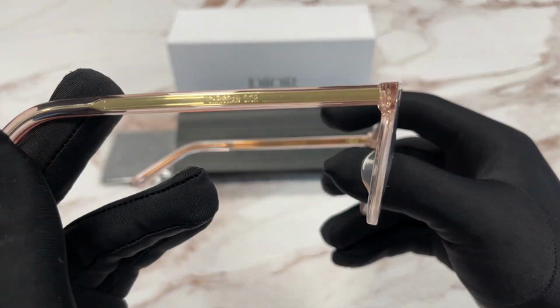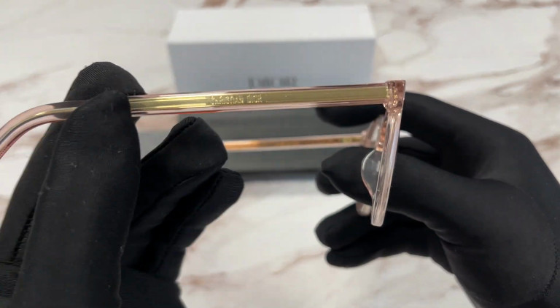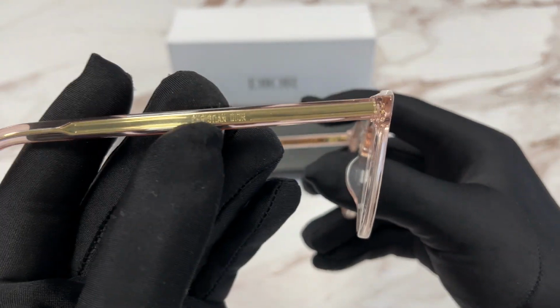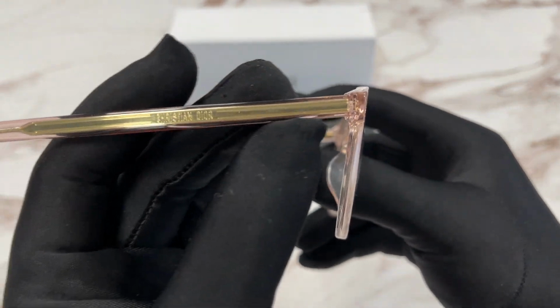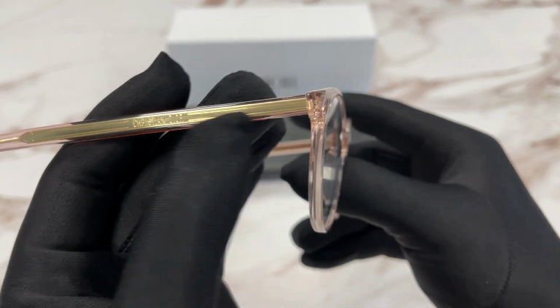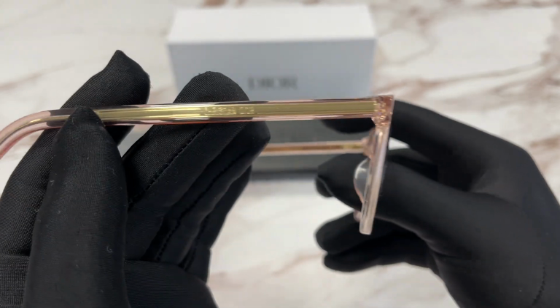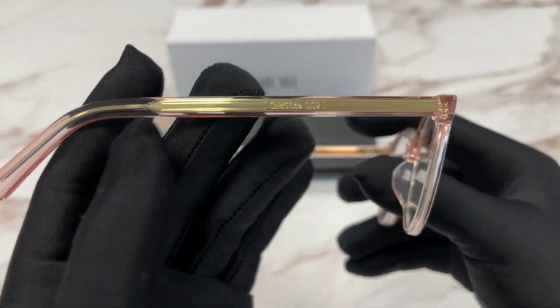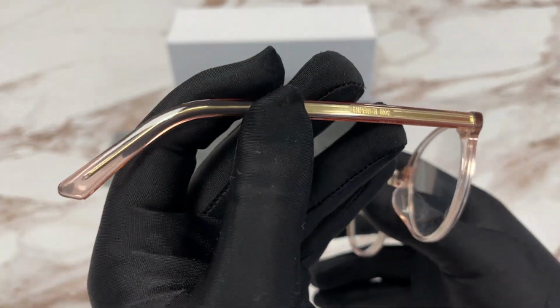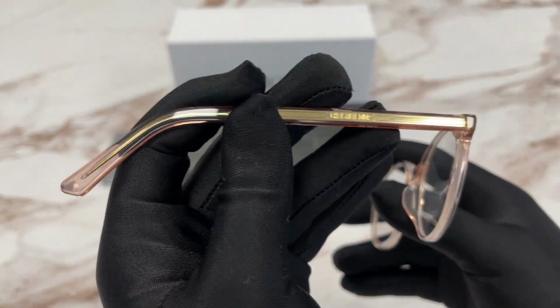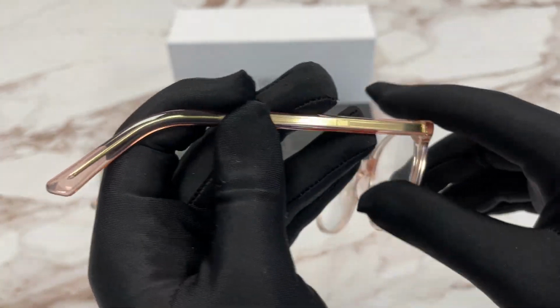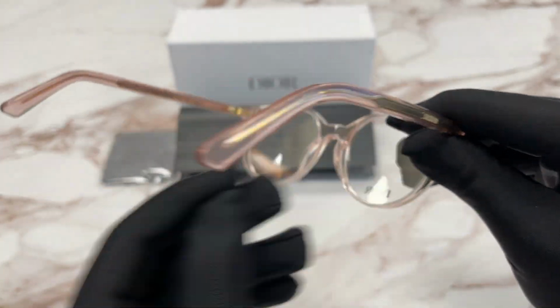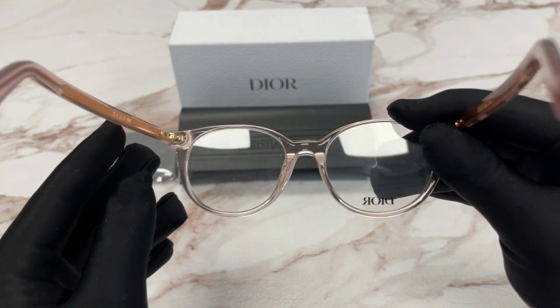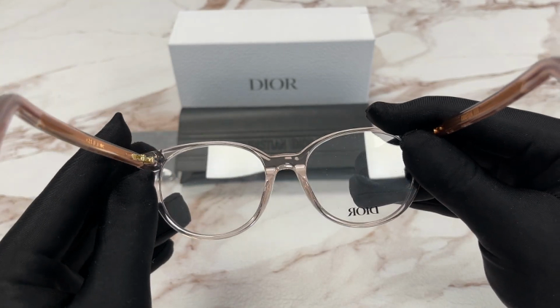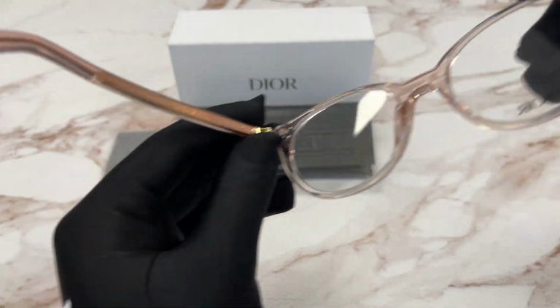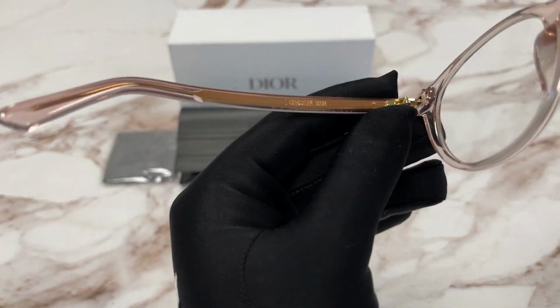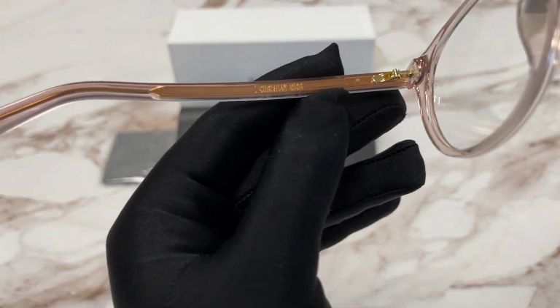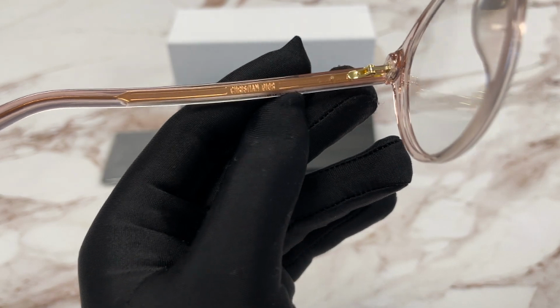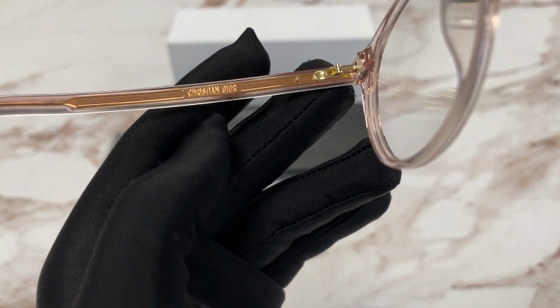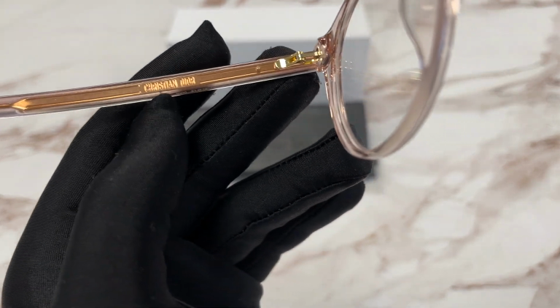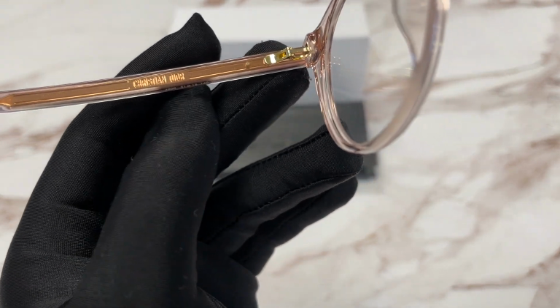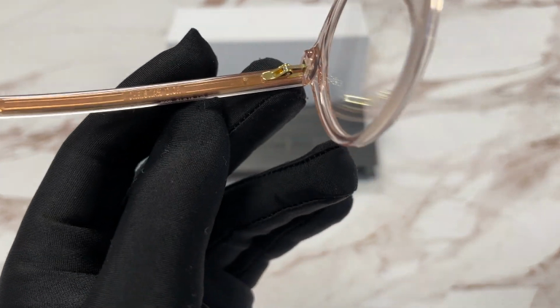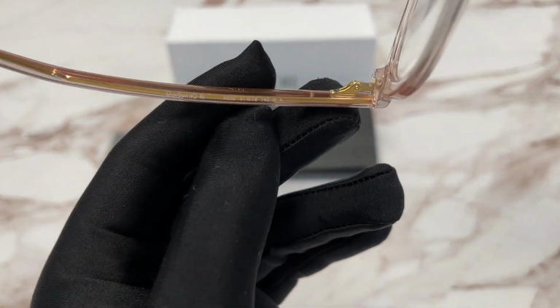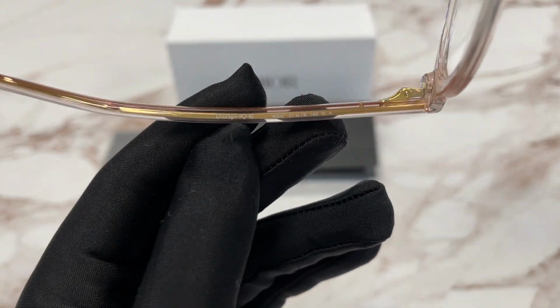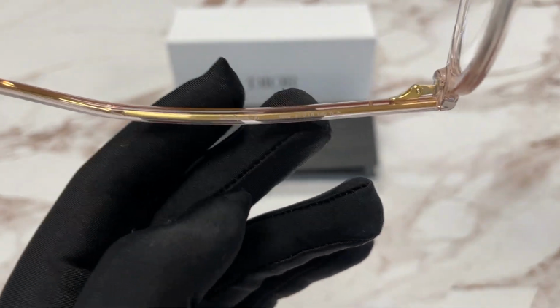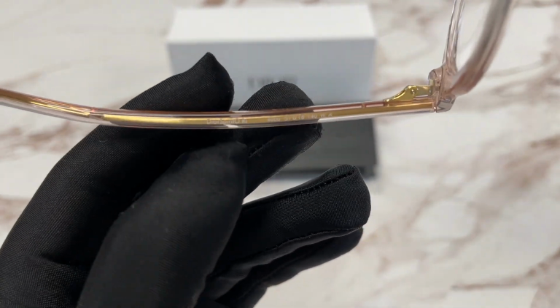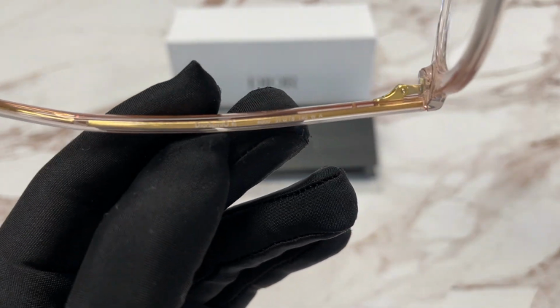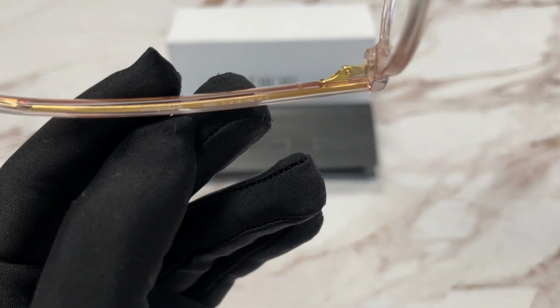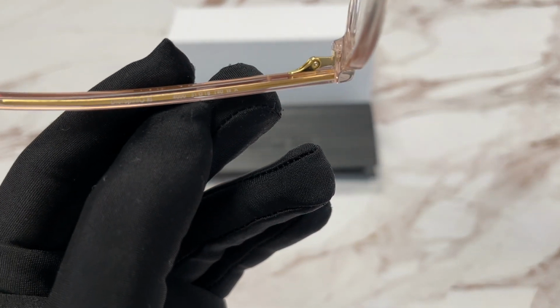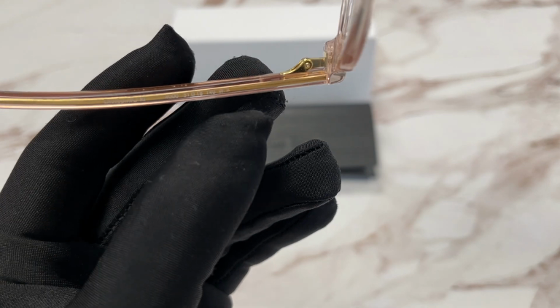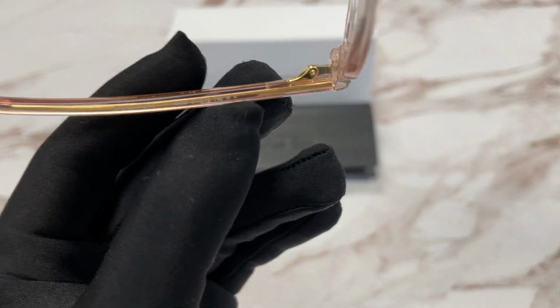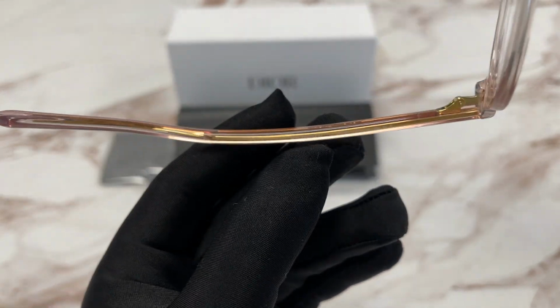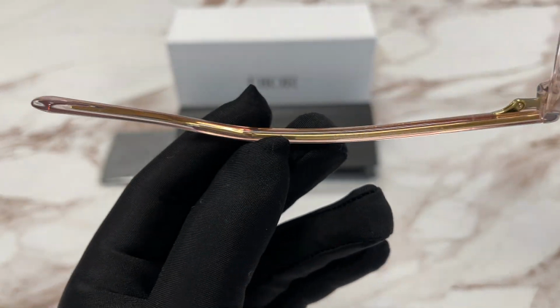We have a gold Christian Dior logo over here on the temple. This is the inside of the frame. Over here we have a Christian Dior logo as well in gold. And on the bottom over here we have the model name and the dimensions of the frame.